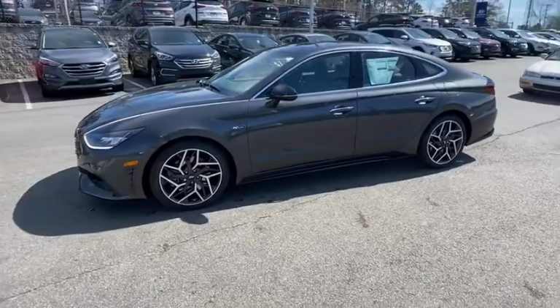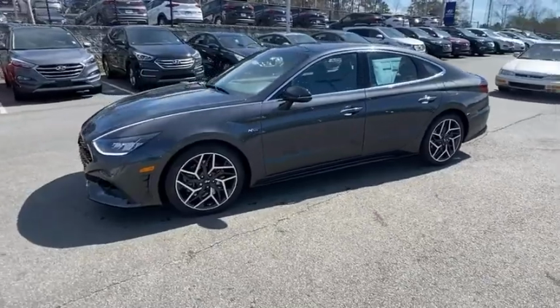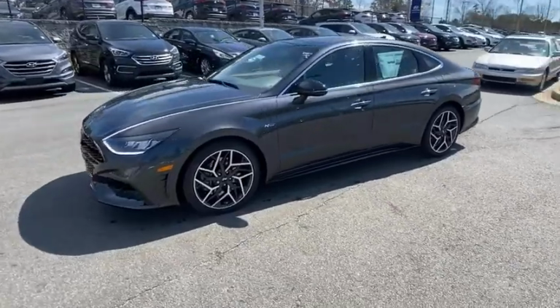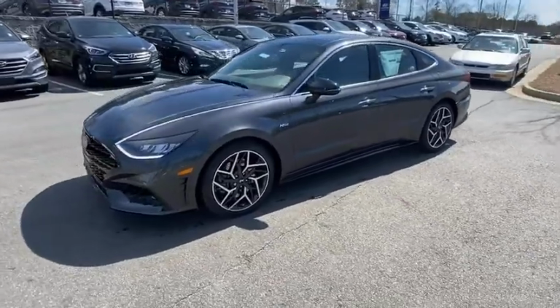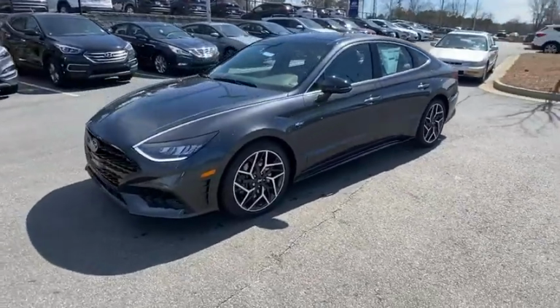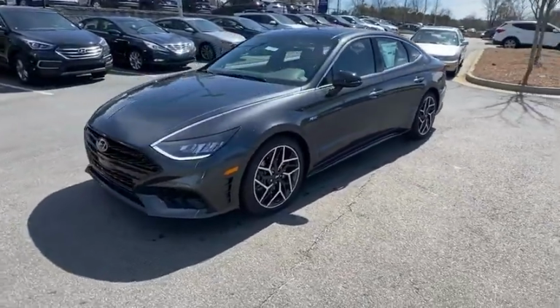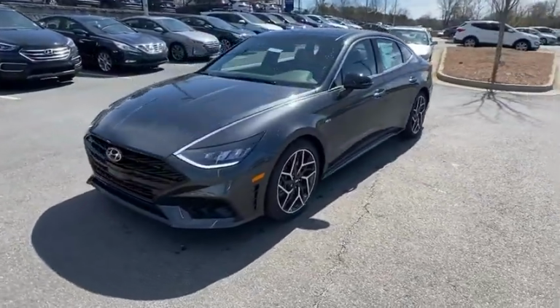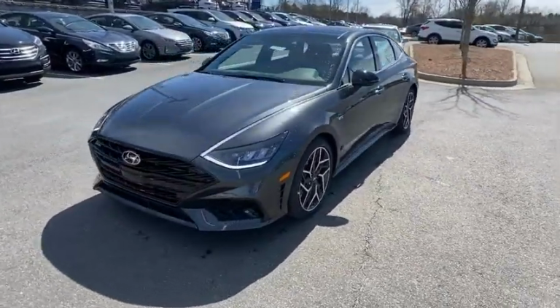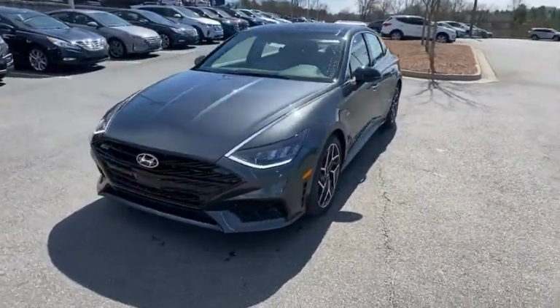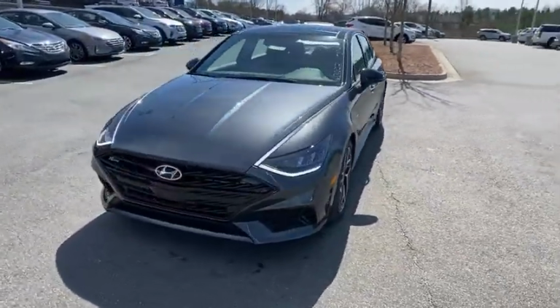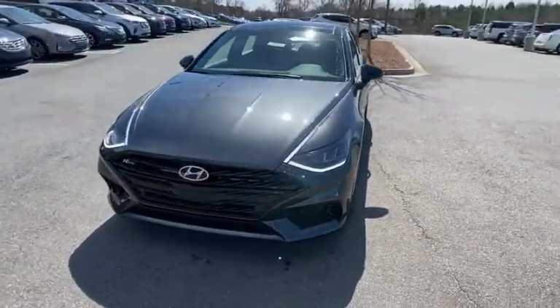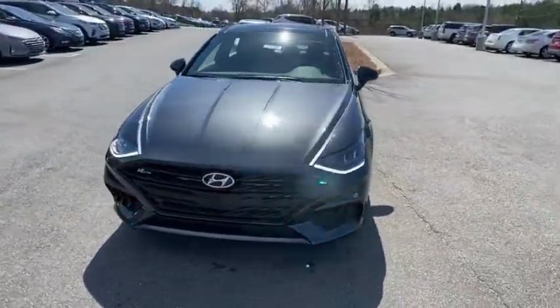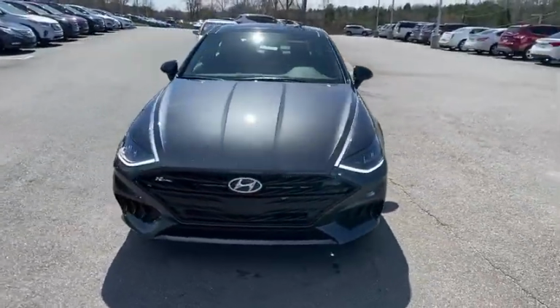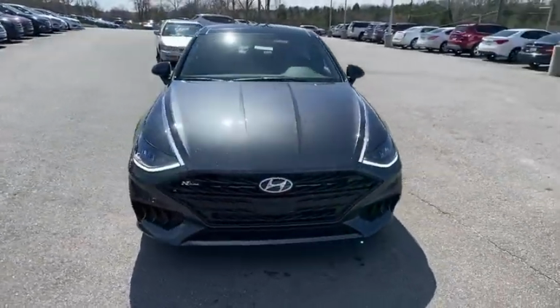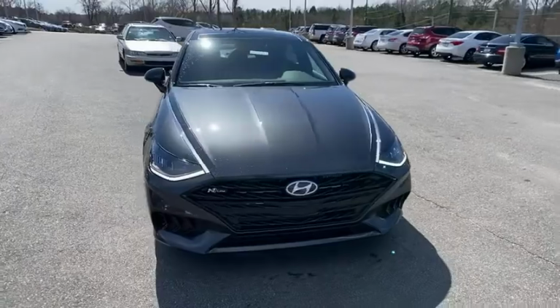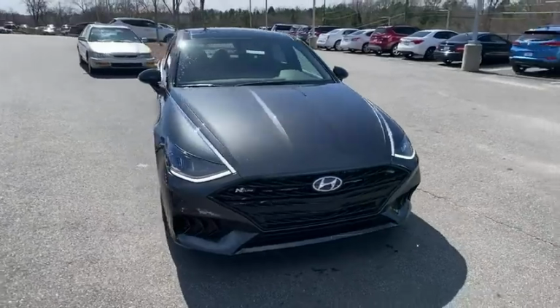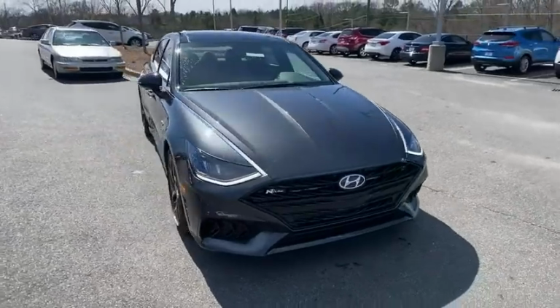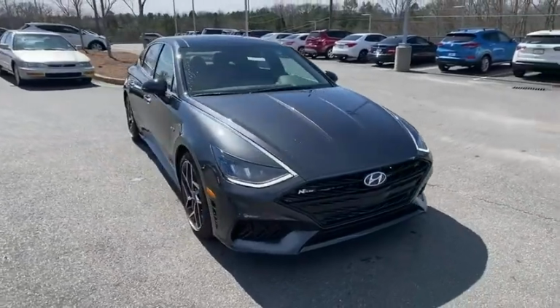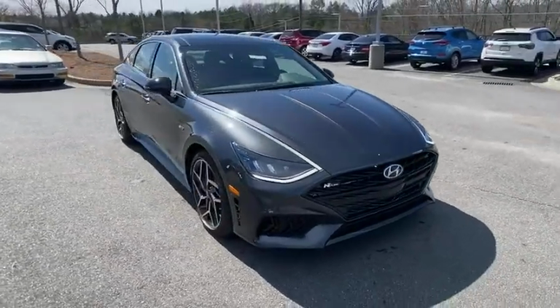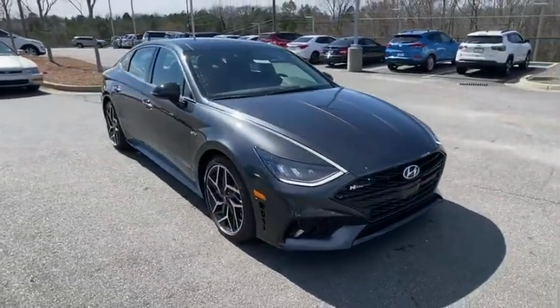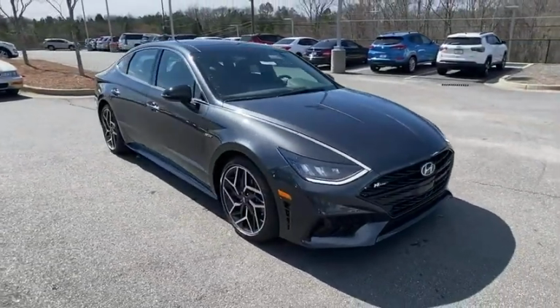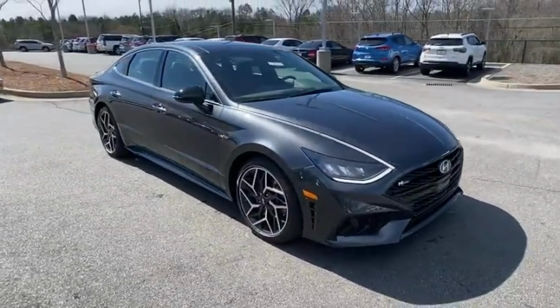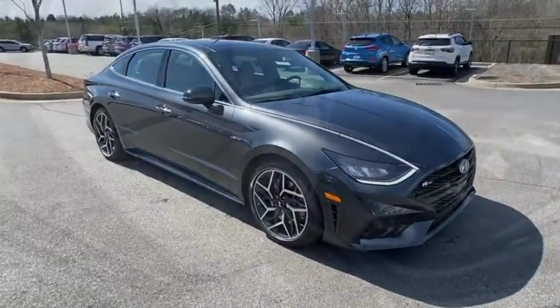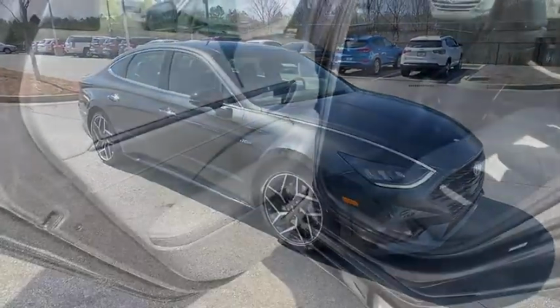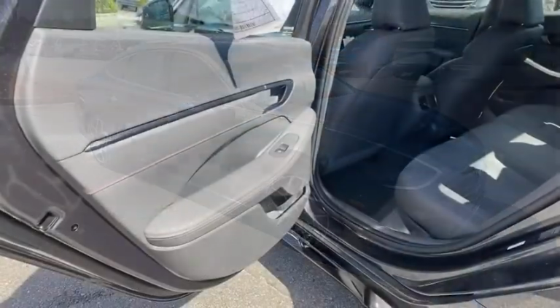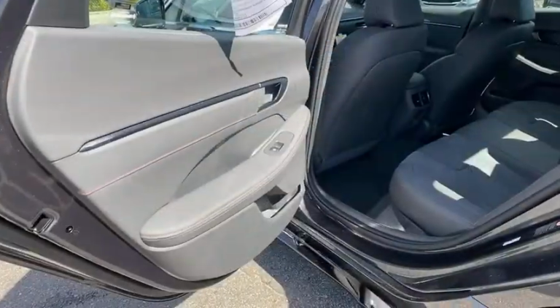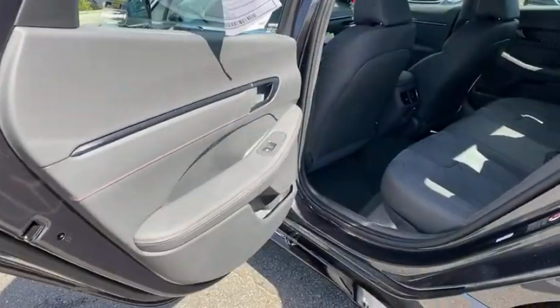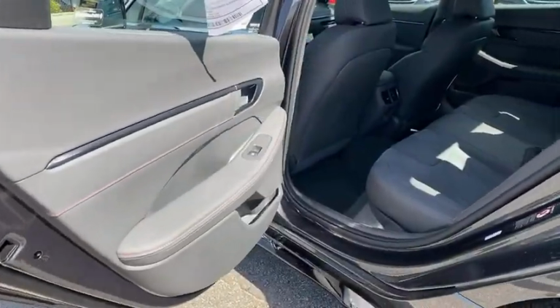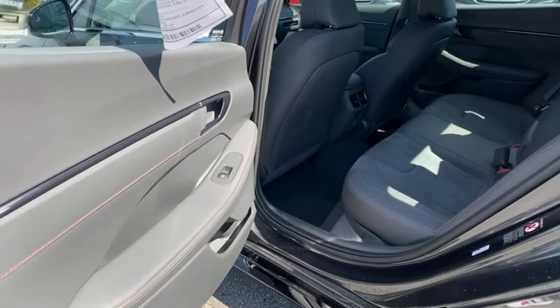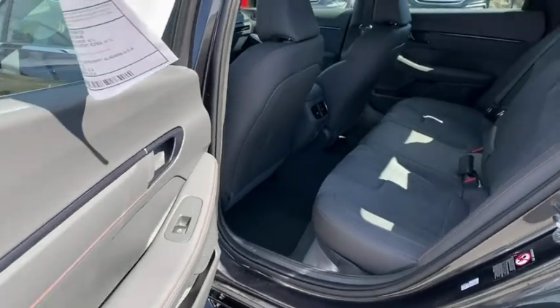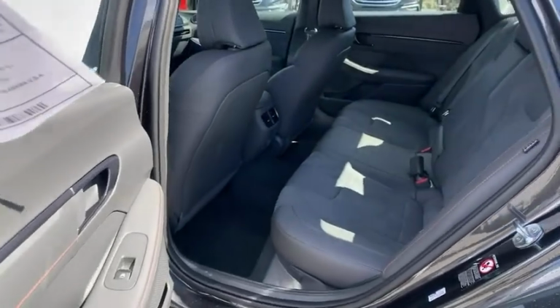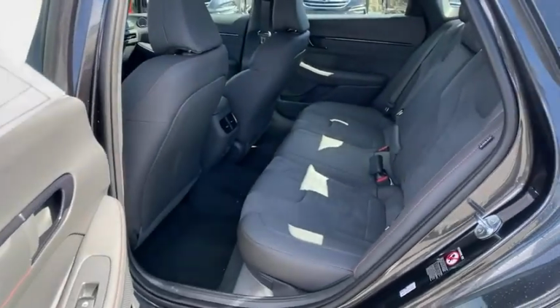Here are some of this vehicle's great options: traction control, Bose sound system, navigation system, dual airbags, alloy wheels, power steering, four-wheel disc brakes, heated front seats.